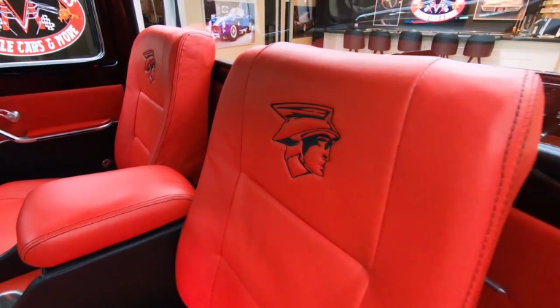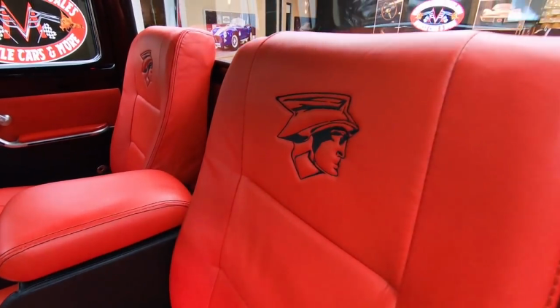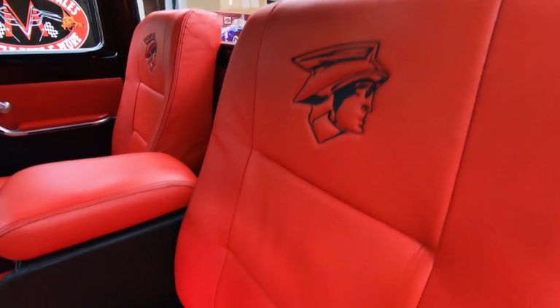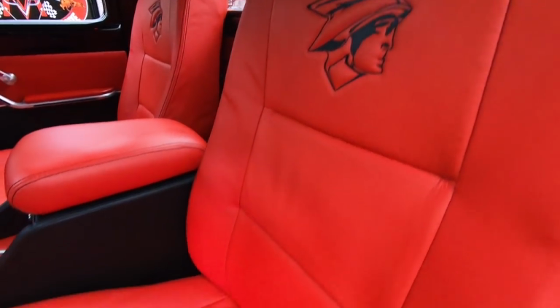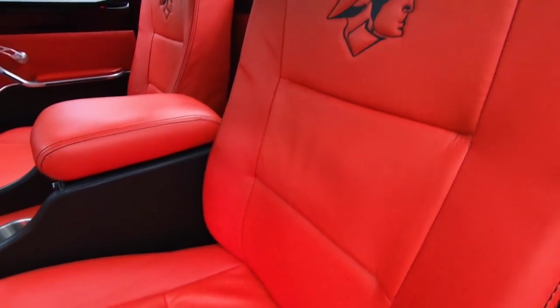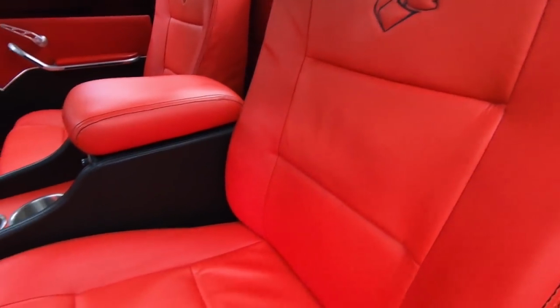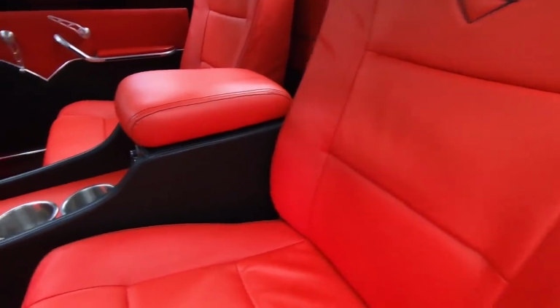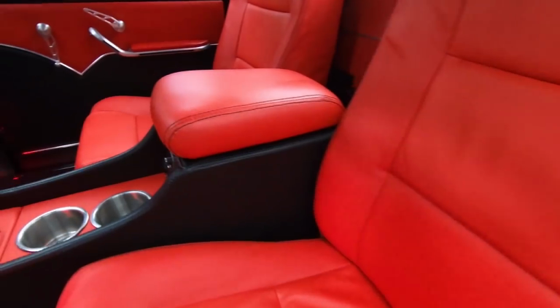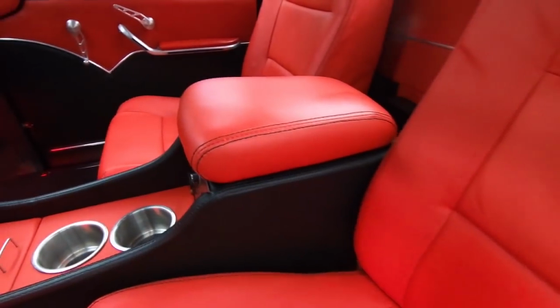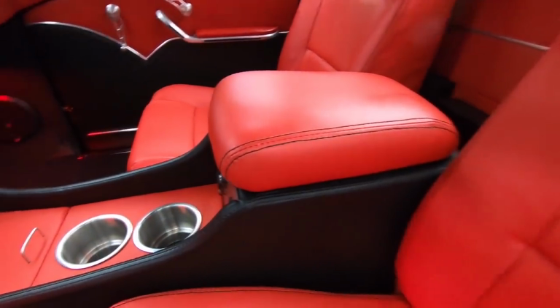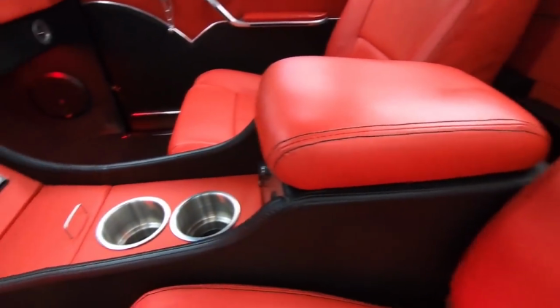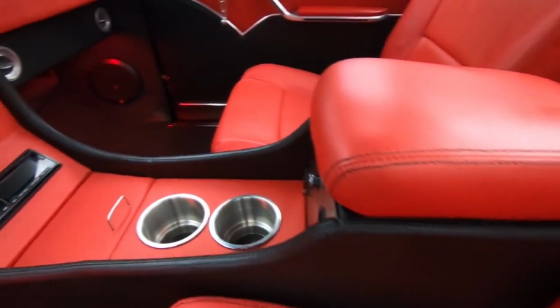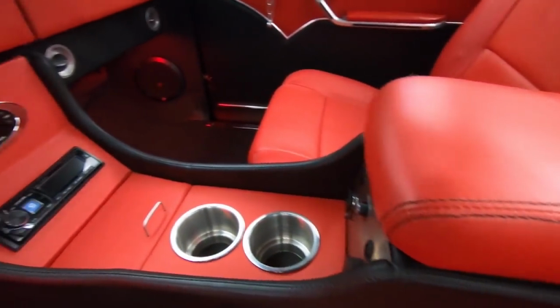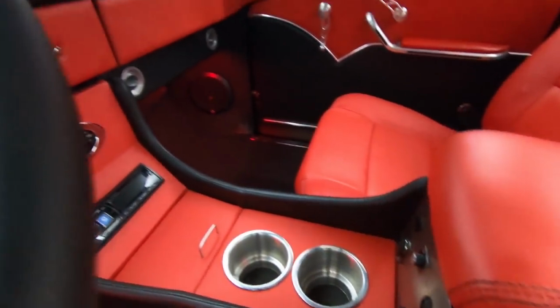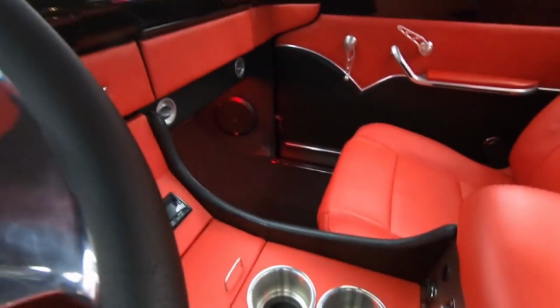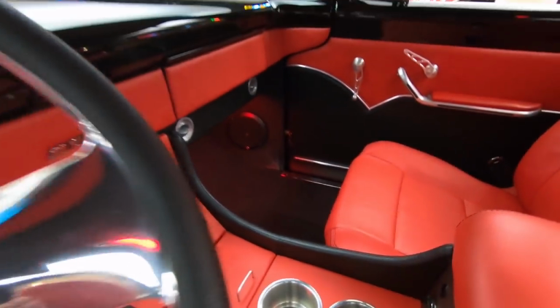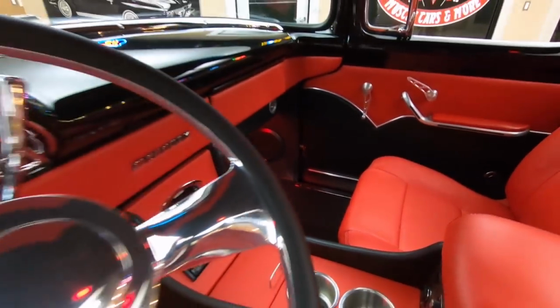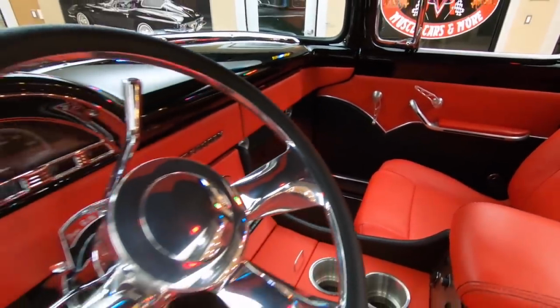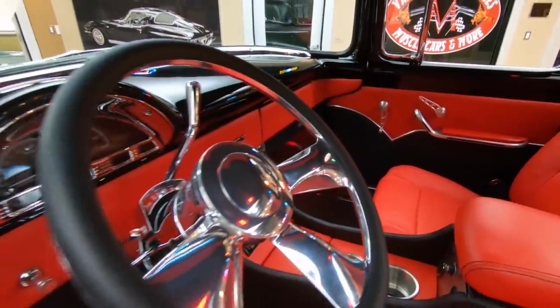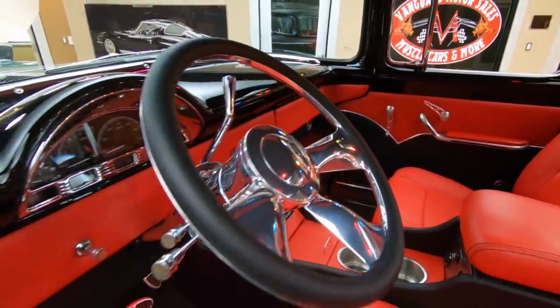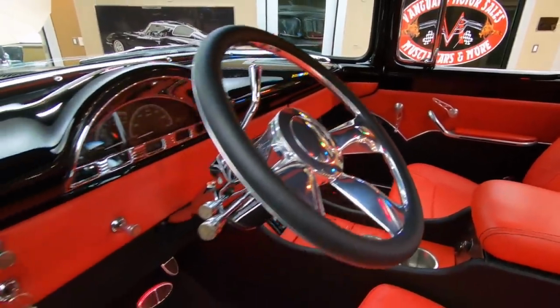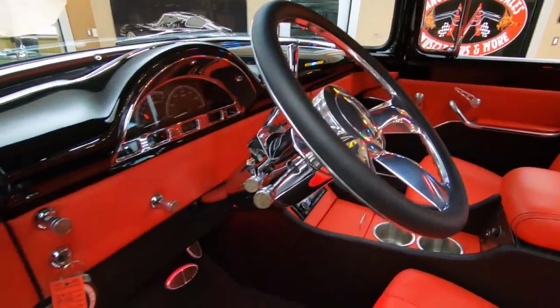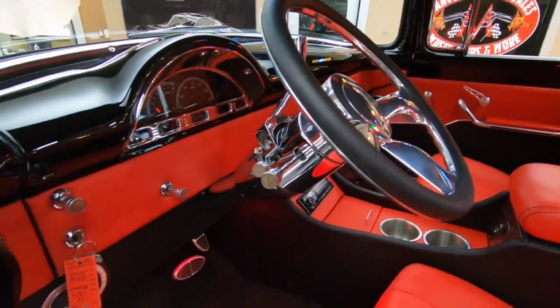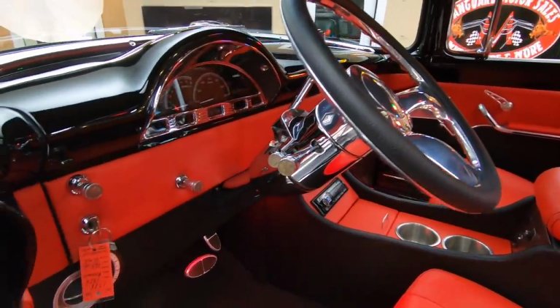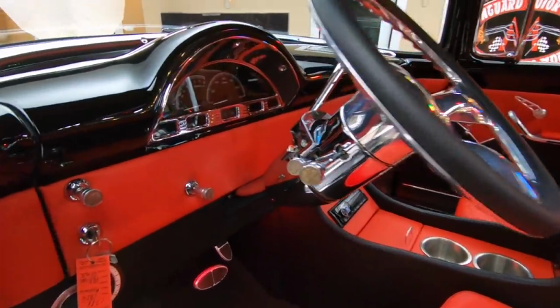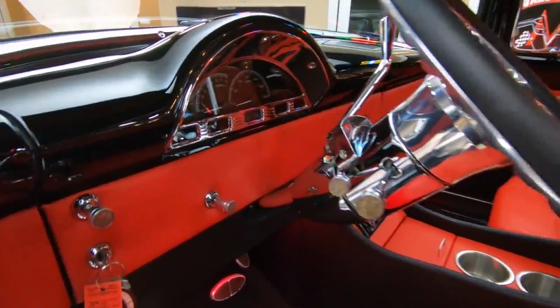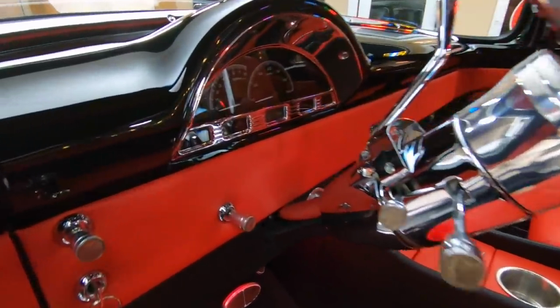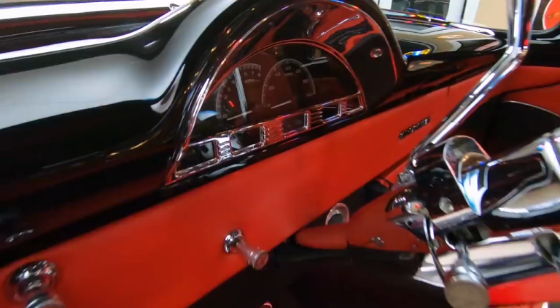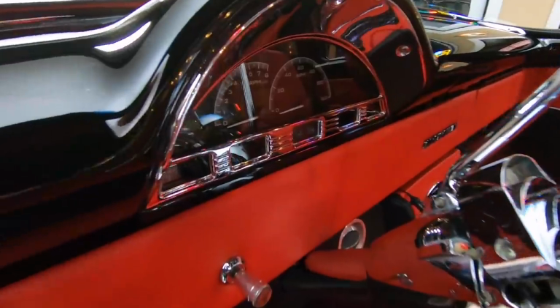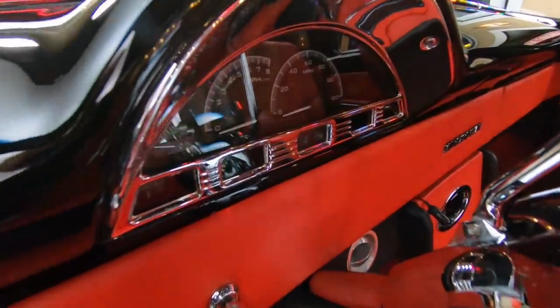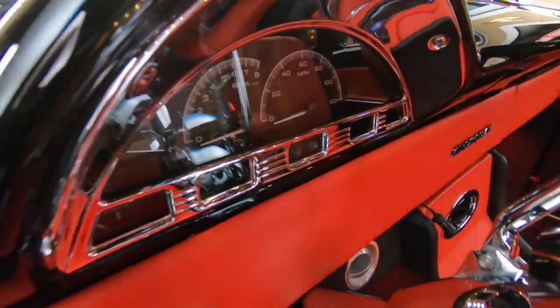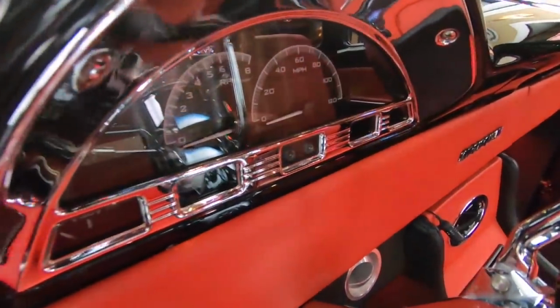We got an armrest in there. She's a beautiful truck inside and out. Look at the paintwork on the dash. The tilt column's all chromed up. Everything on this truck is off the hook, guys.